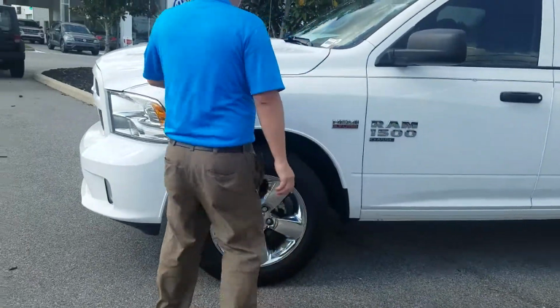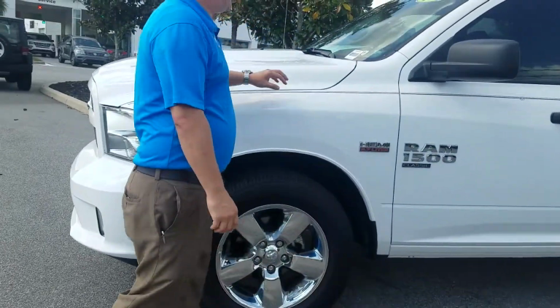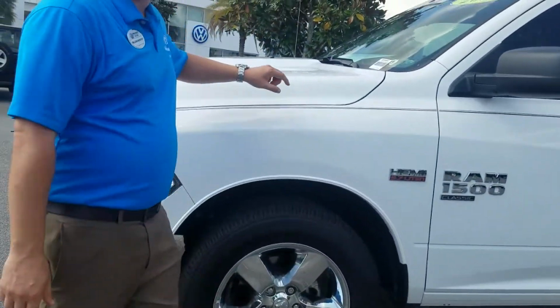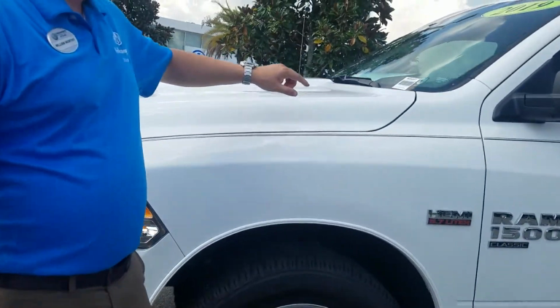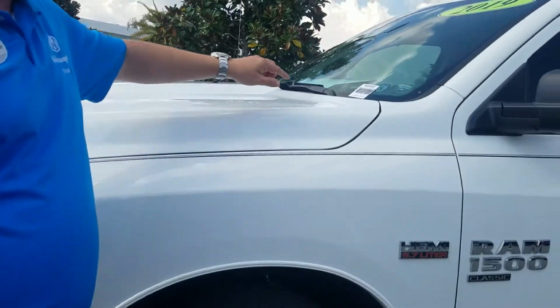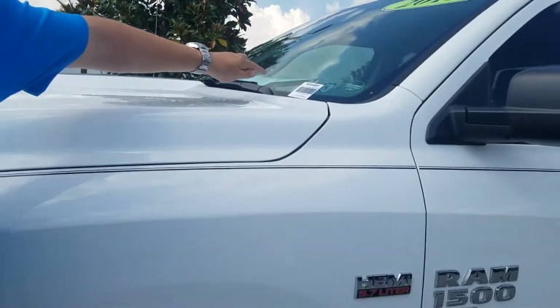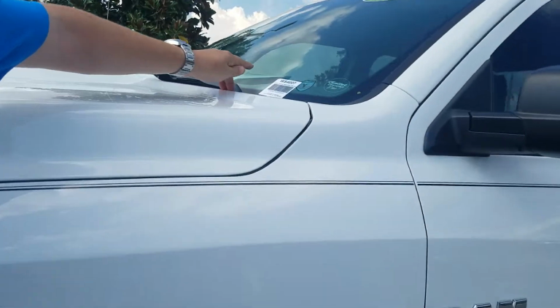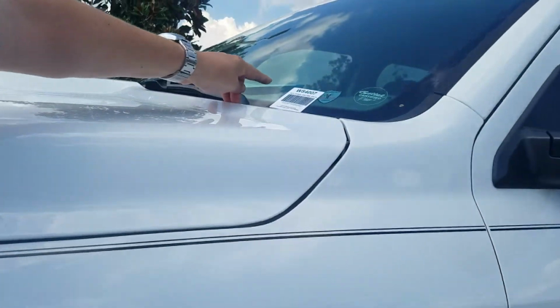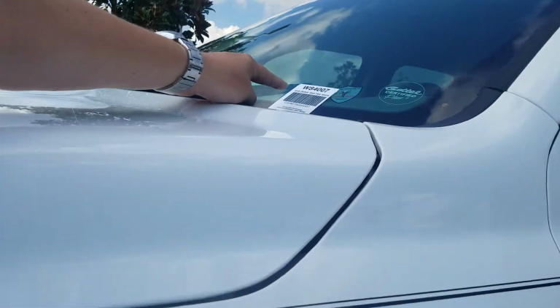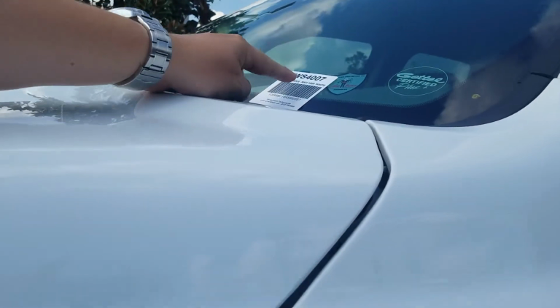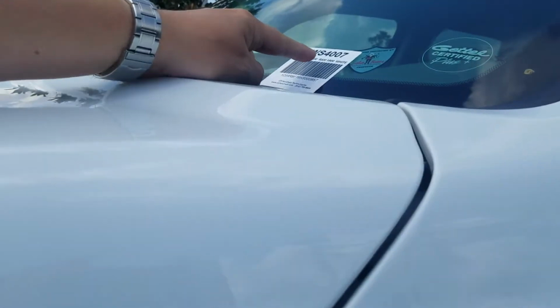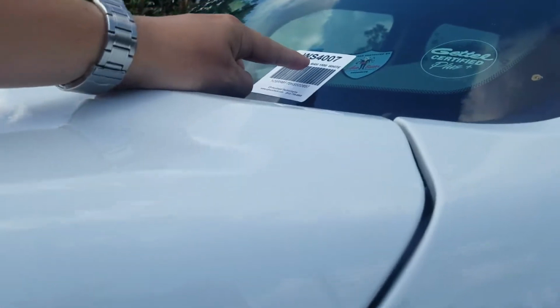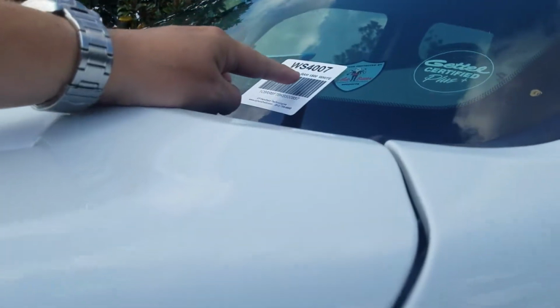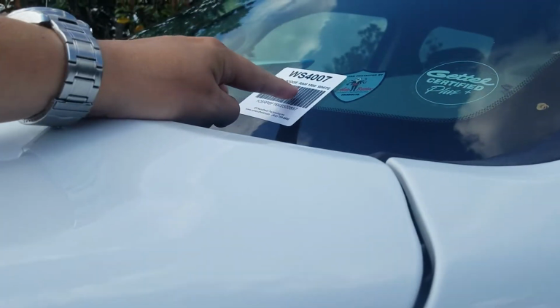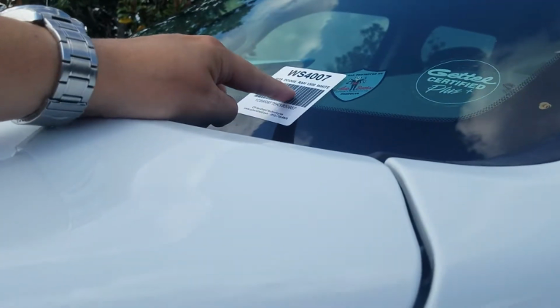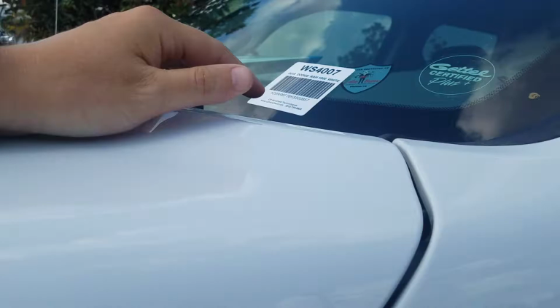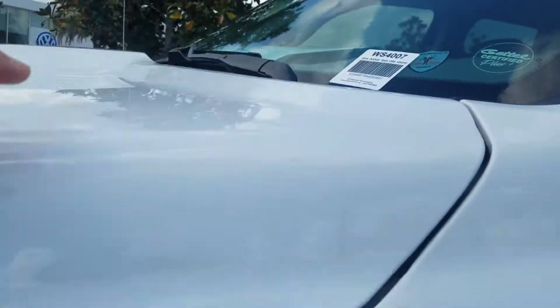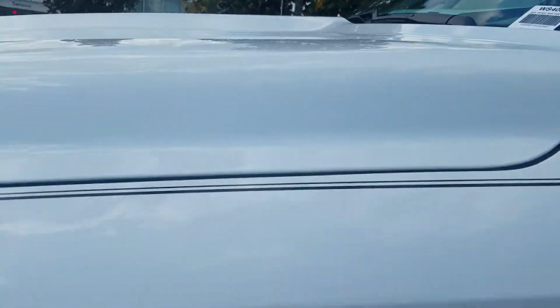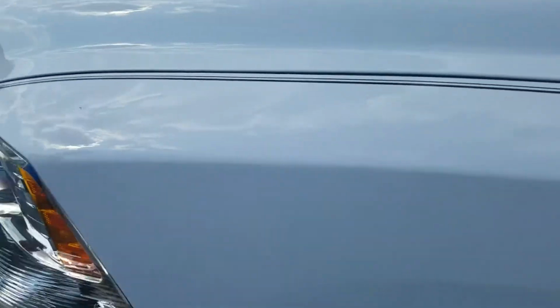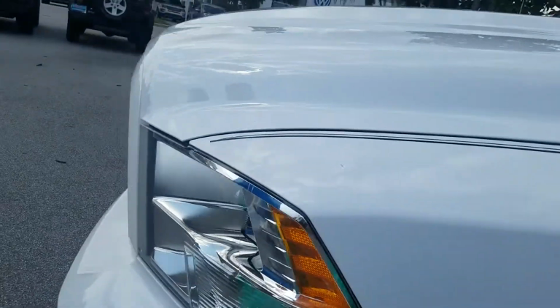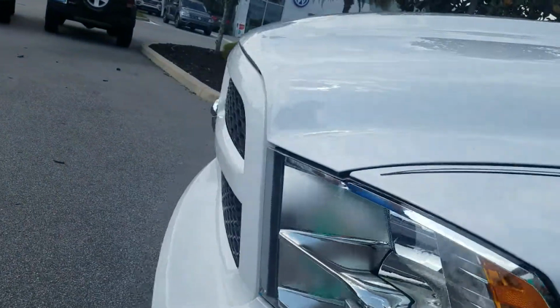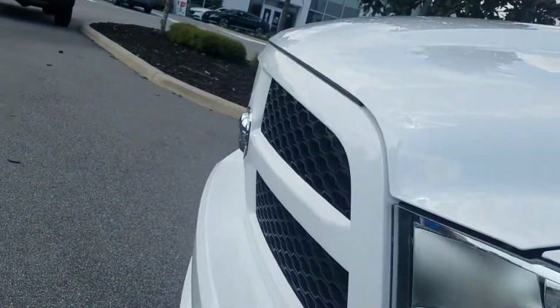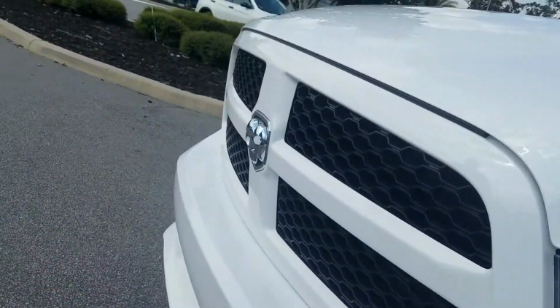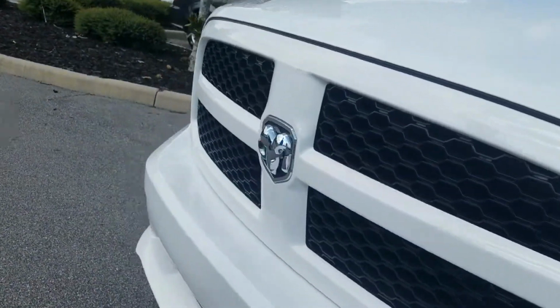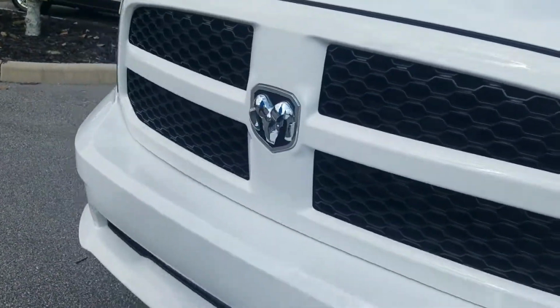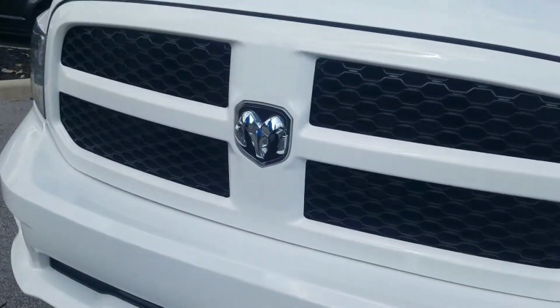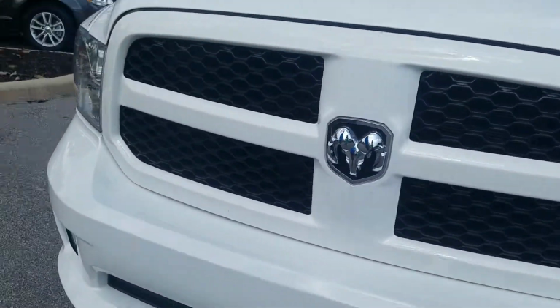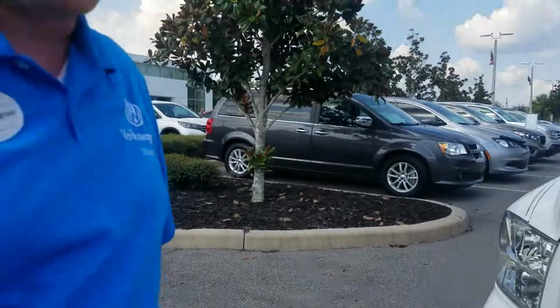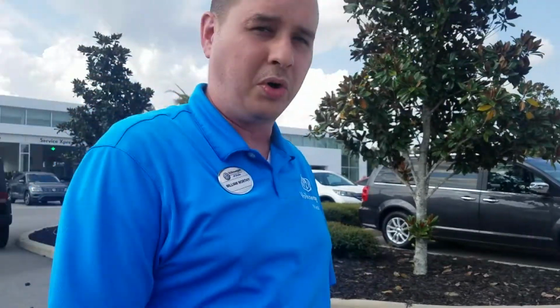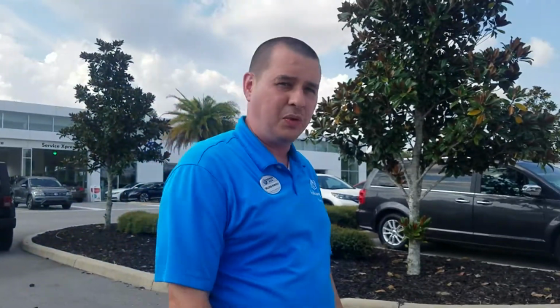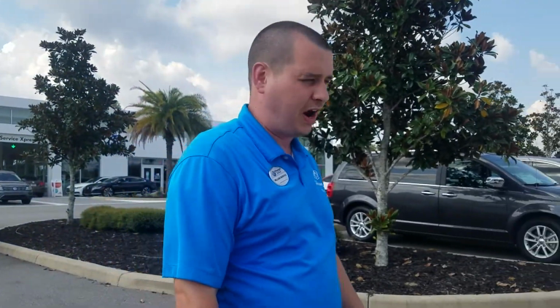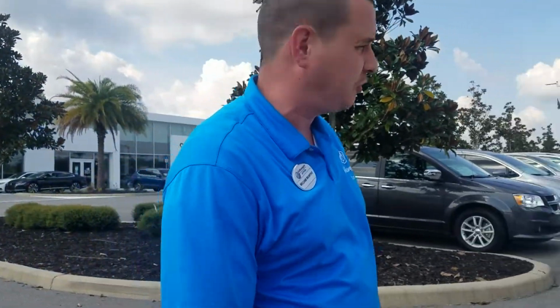This 2019 Dodge Ram has a stock number of WS4007. This 2019 Dodge Ram does come with a 90 day, 3,000 mile warranty, whichever happens first.